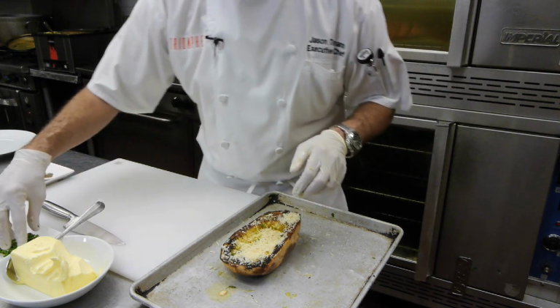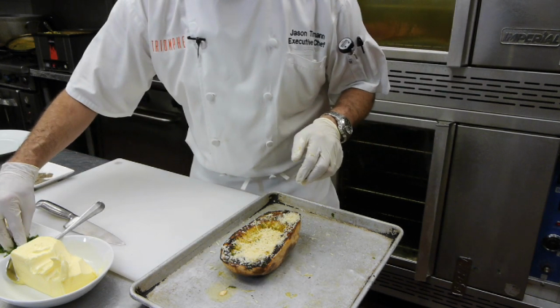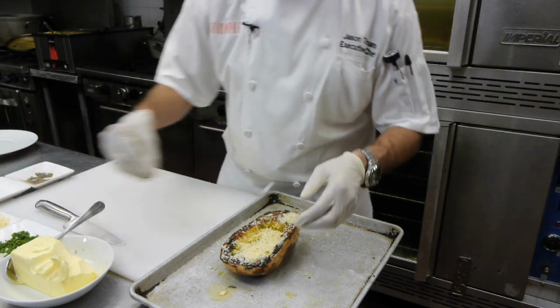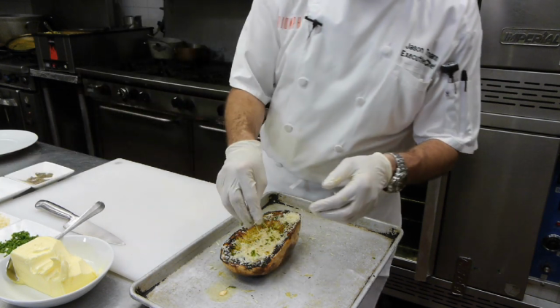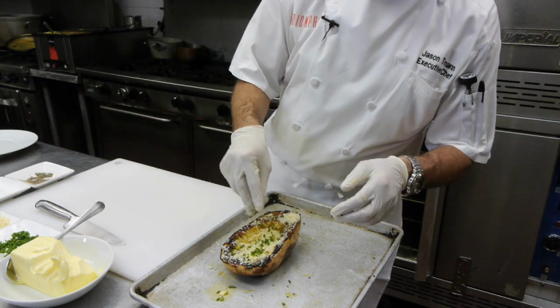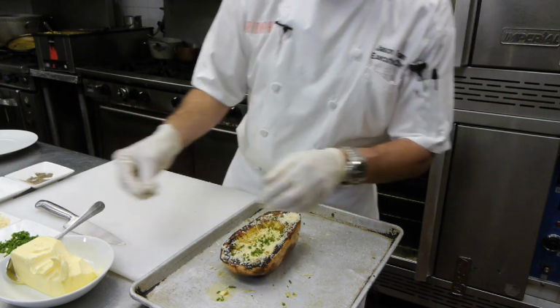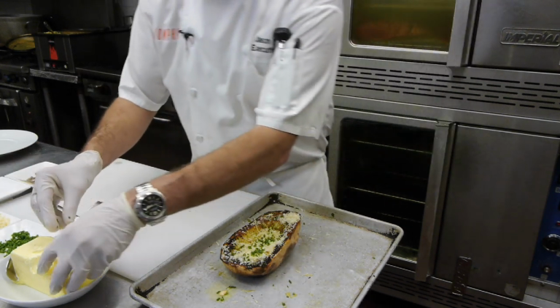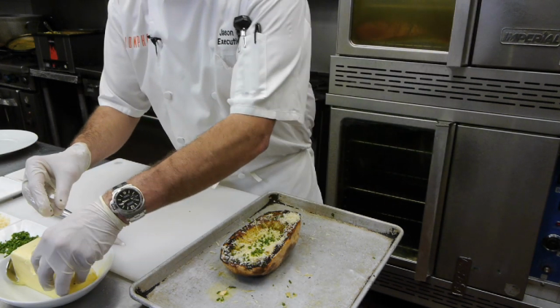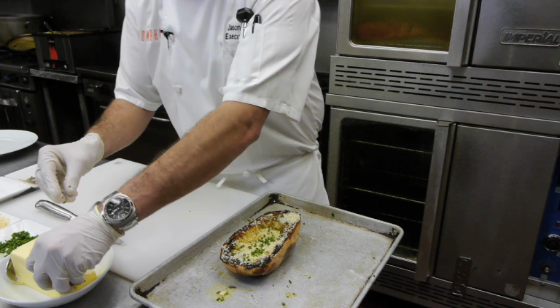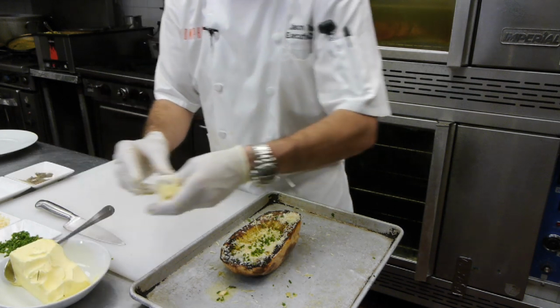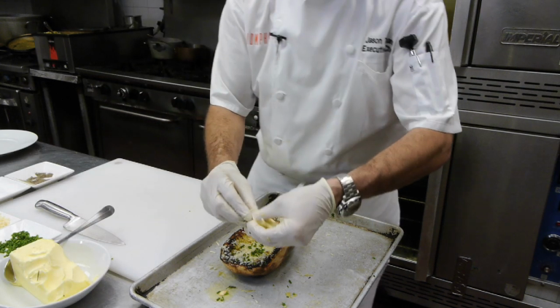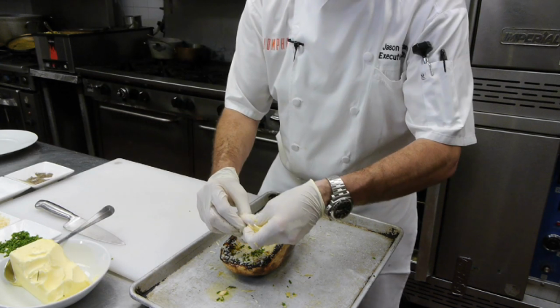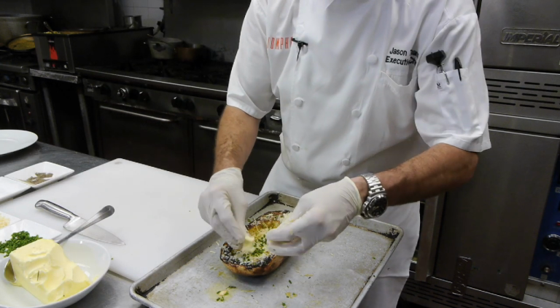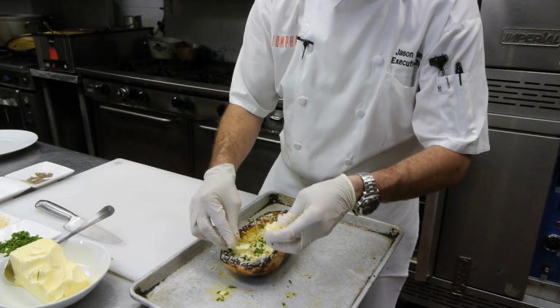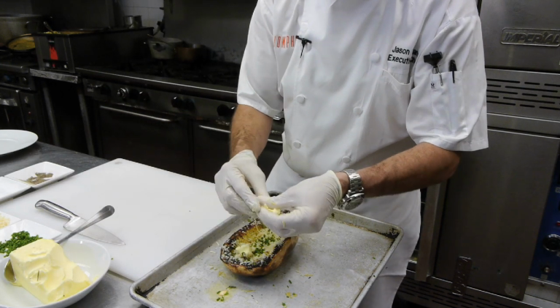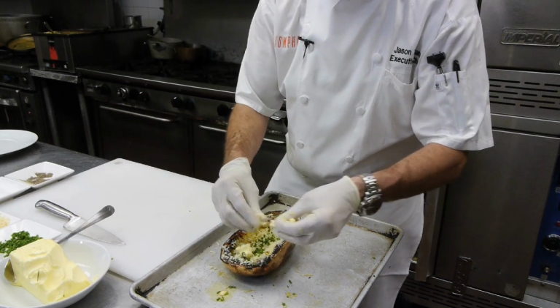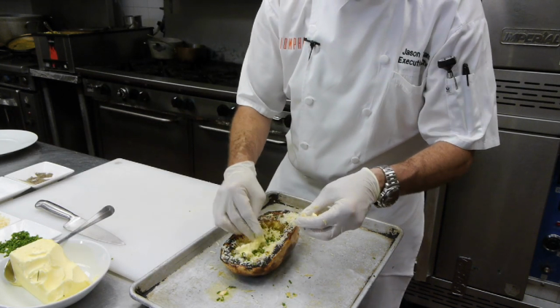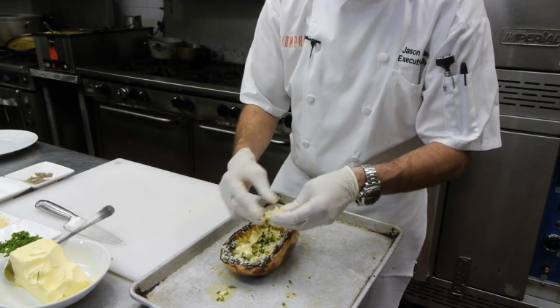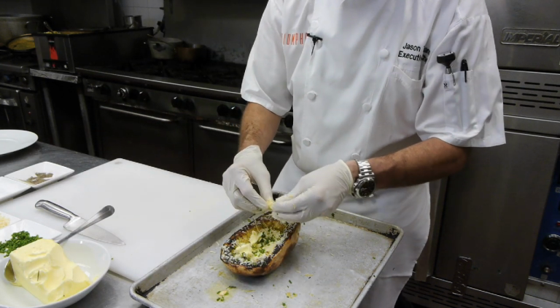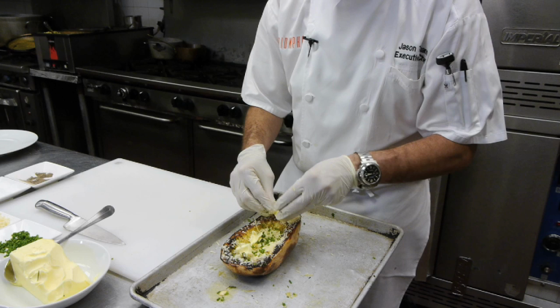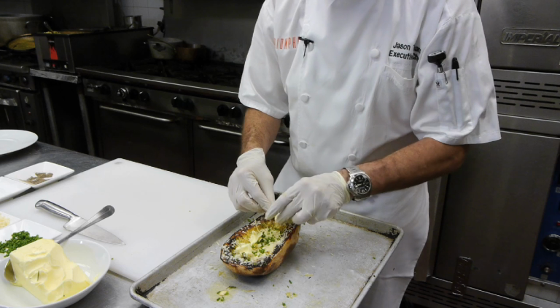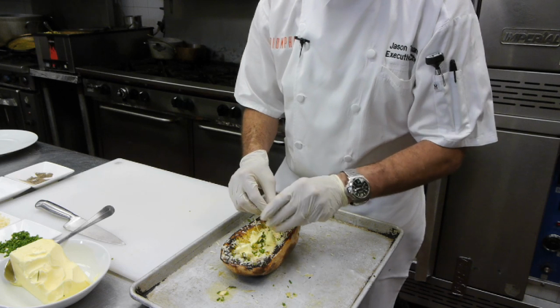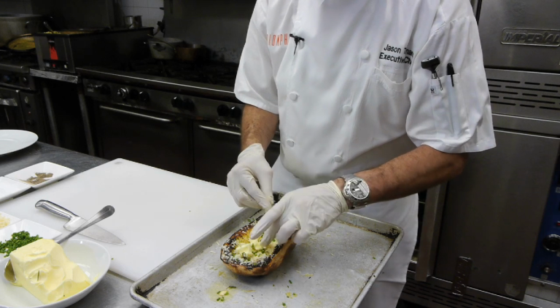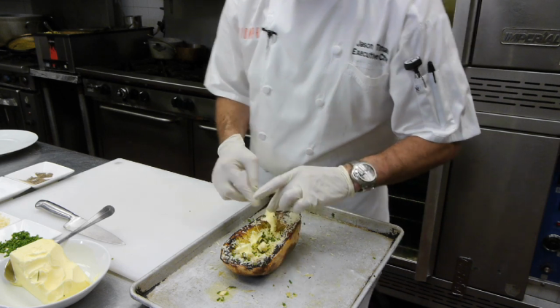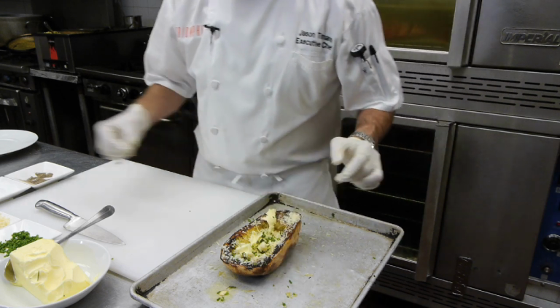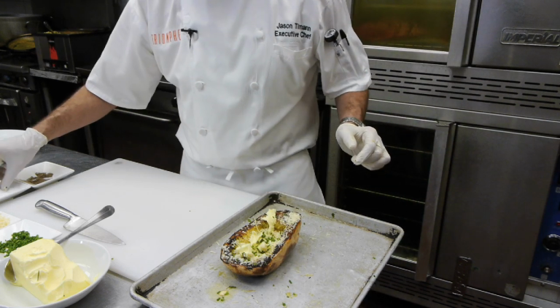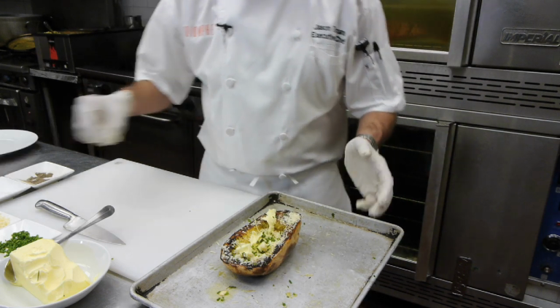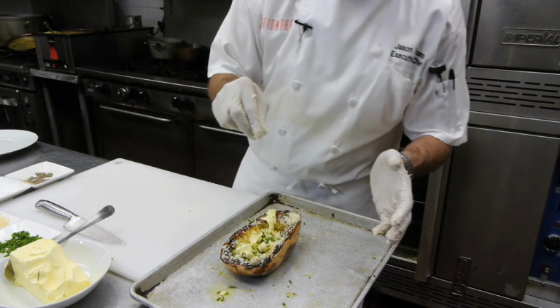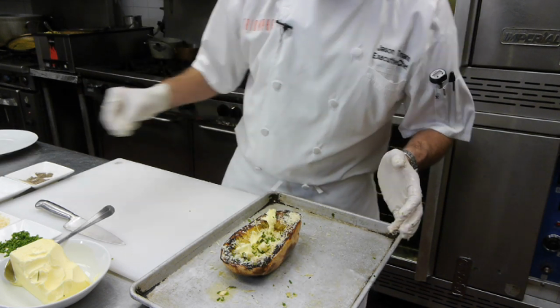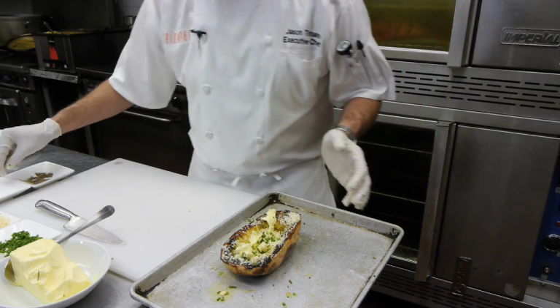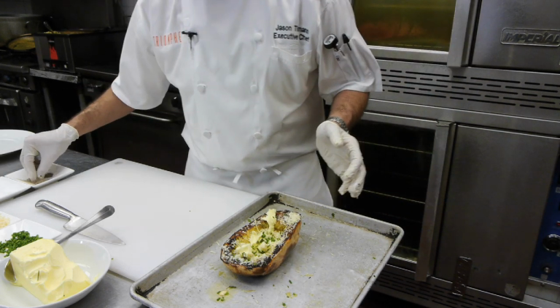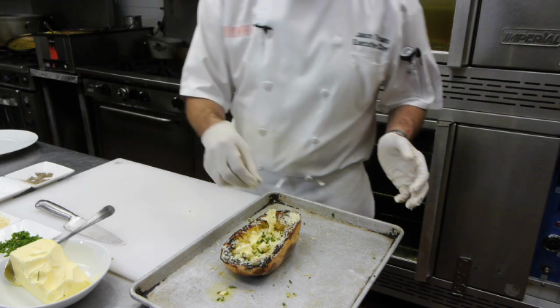Some fresh herbs — I'm using chives. If you don't have chives, you can use parsley, whatever you have. We're going to put a nice little piece of butter all the way down. That's where we're going to get all that flavor. We're going to make sure our seasoning is fine with a little bit more salt and a little bit more pepper. You've seen we've flipped it over.